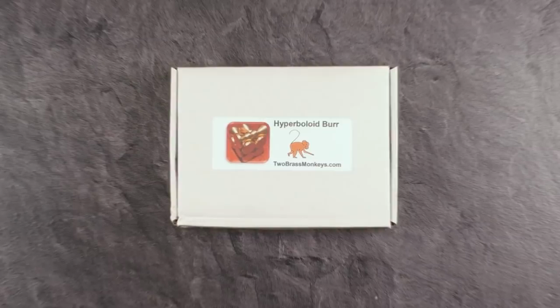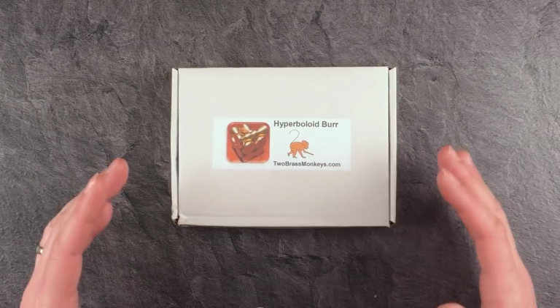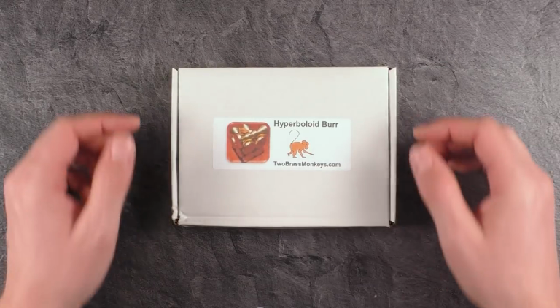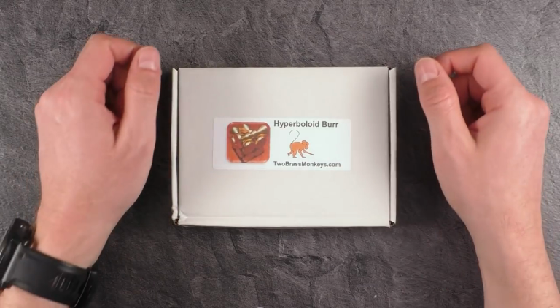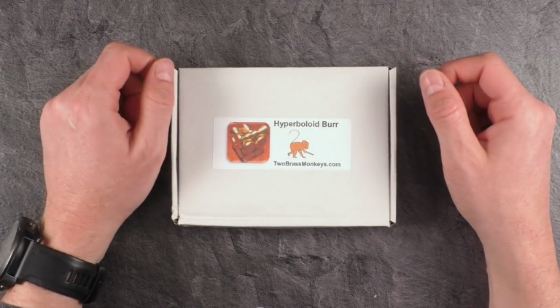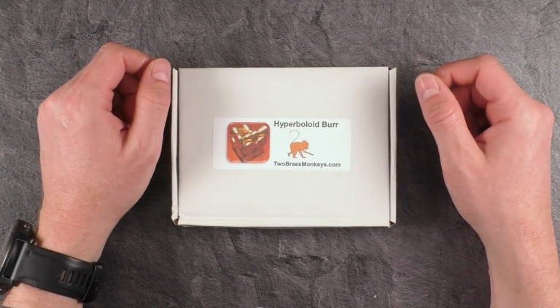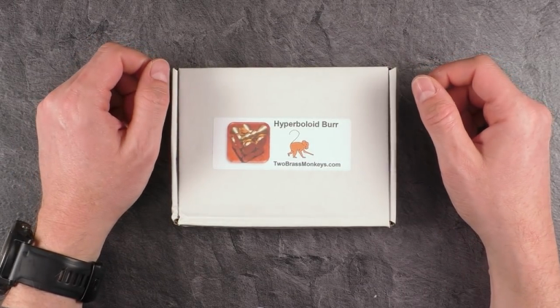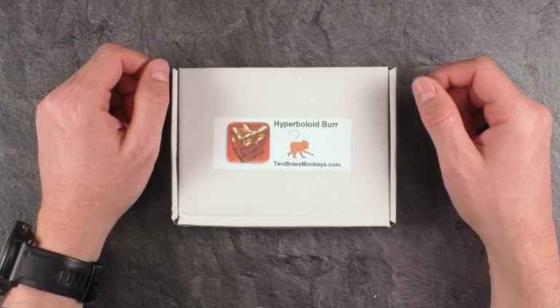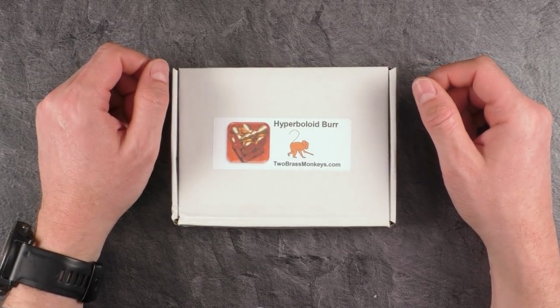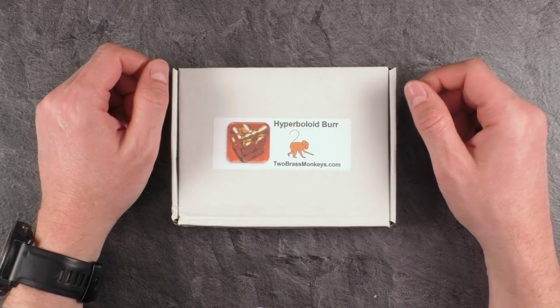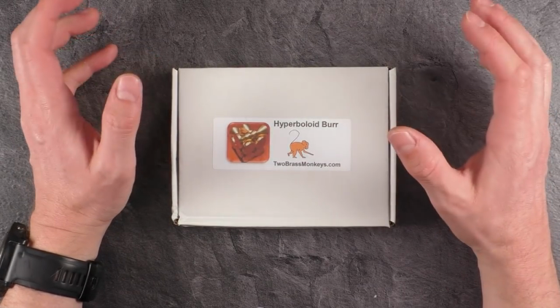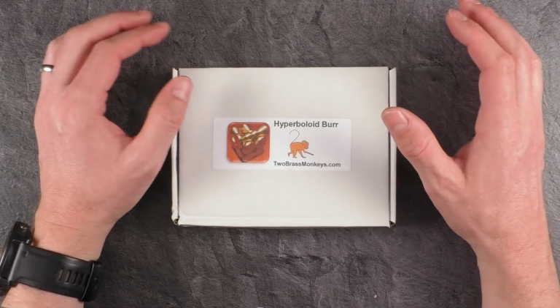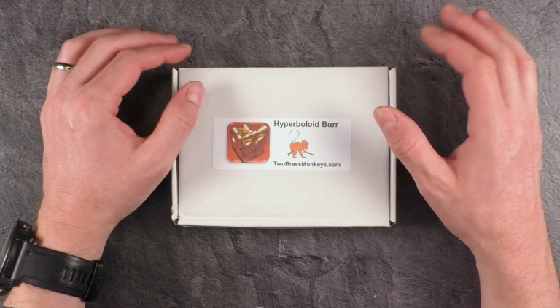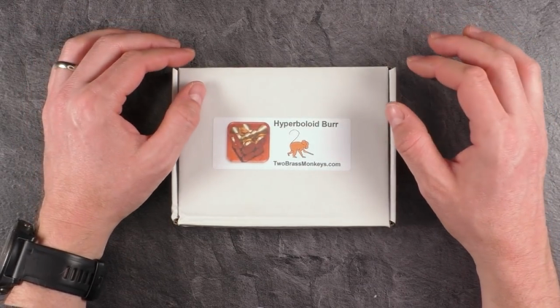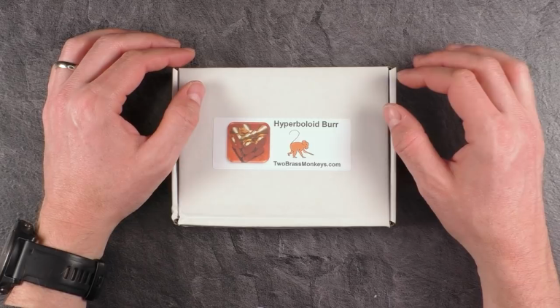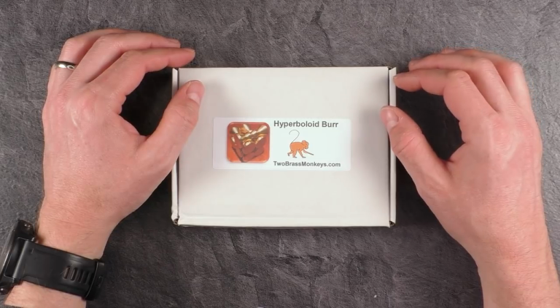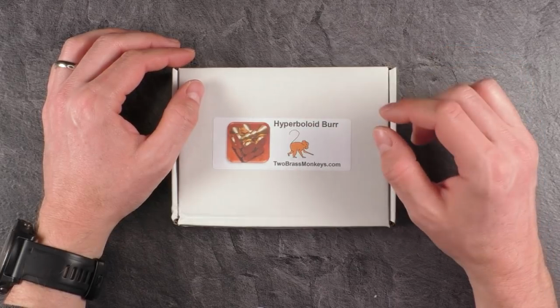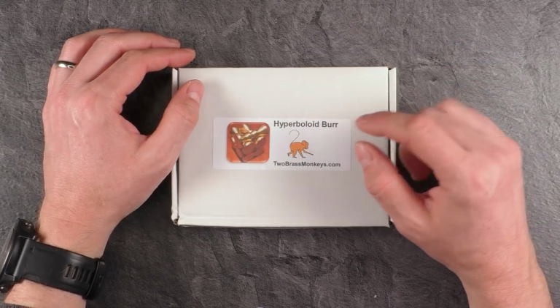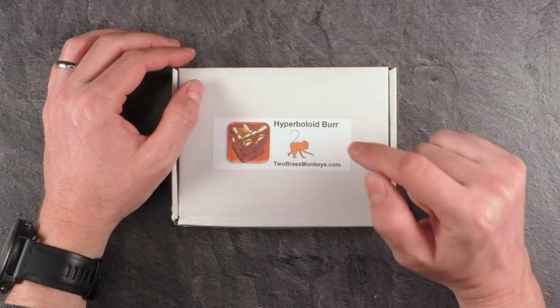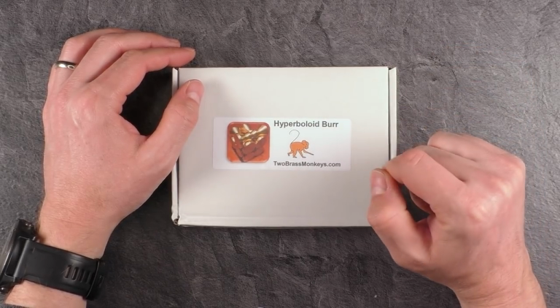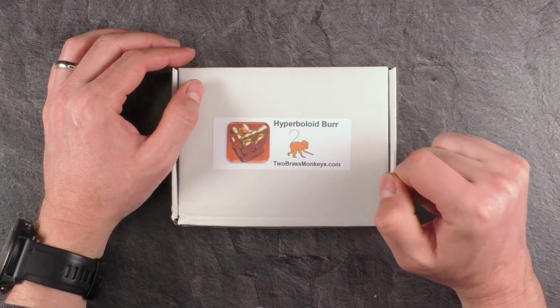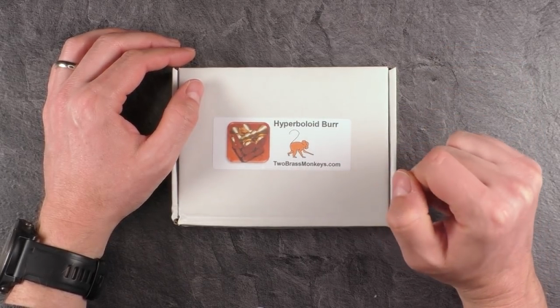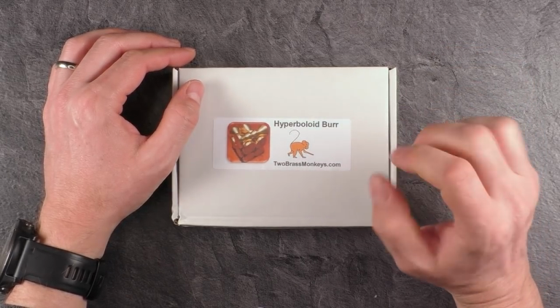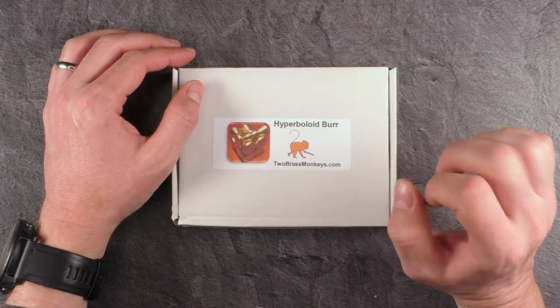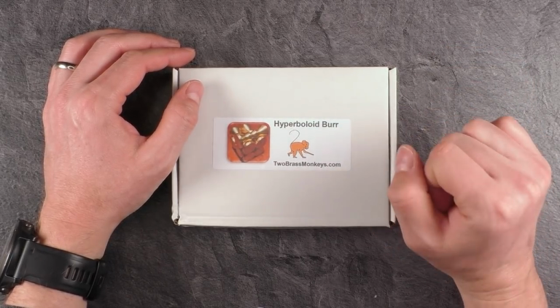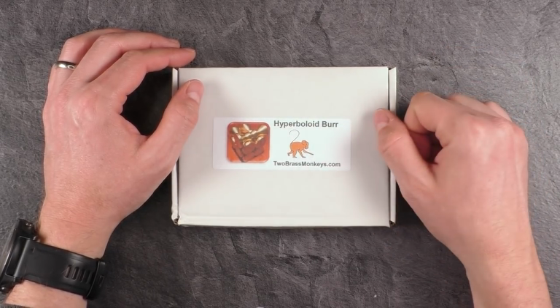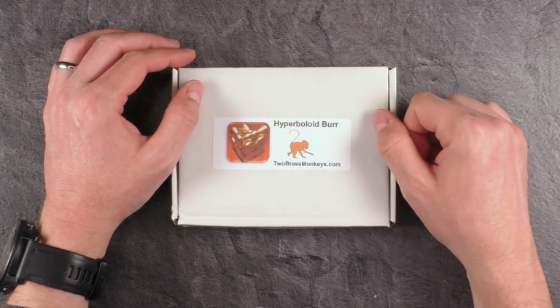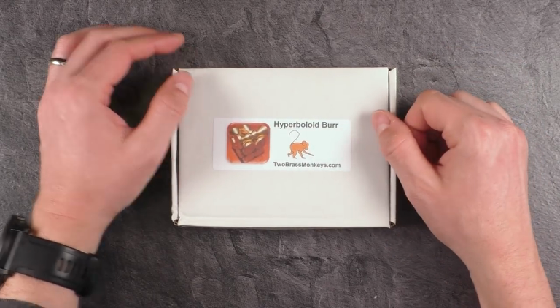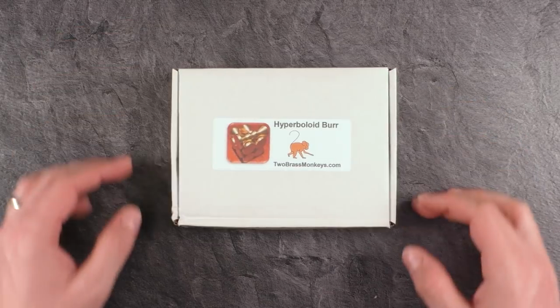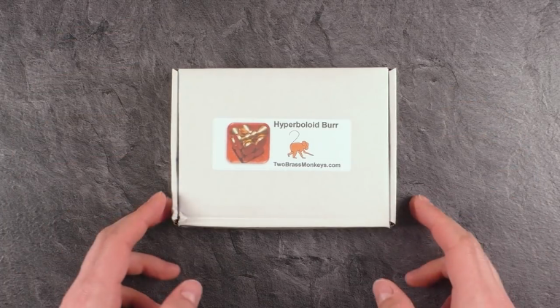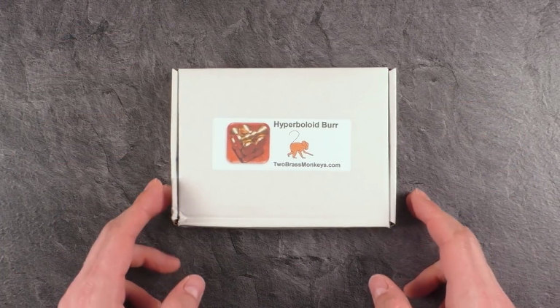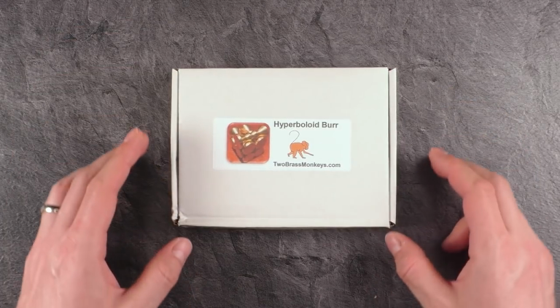Hi, and welcome to another episode of Mr. Puzzle. Today's puzzle is called the Hyperboloid Burr by the Two Brass Monkeys from Great Britain.